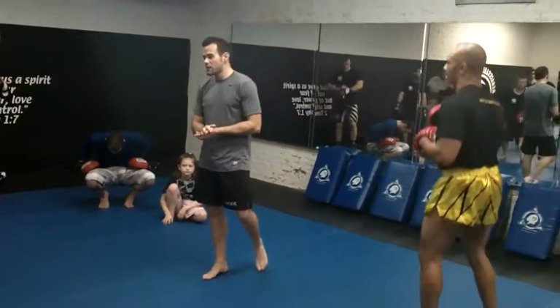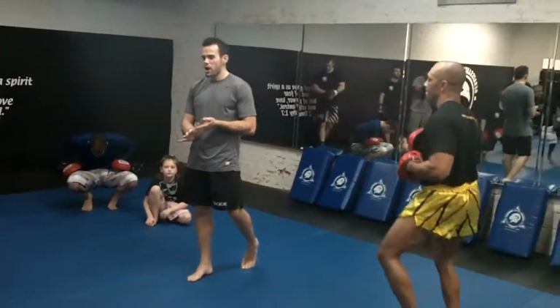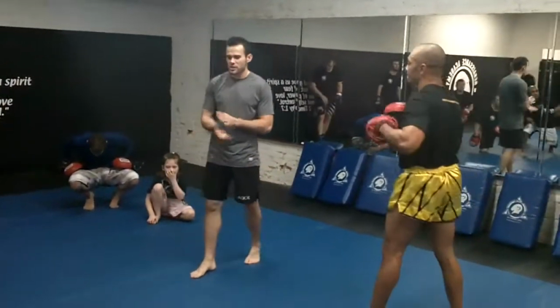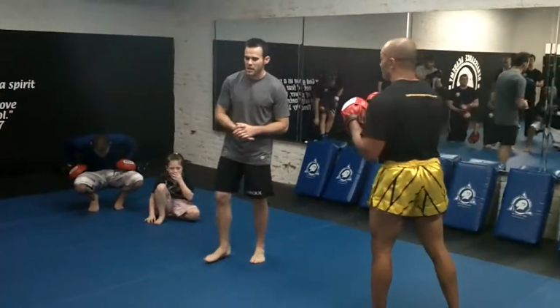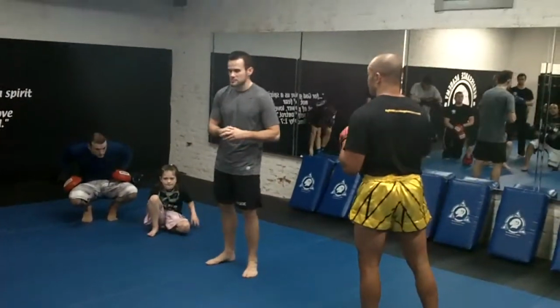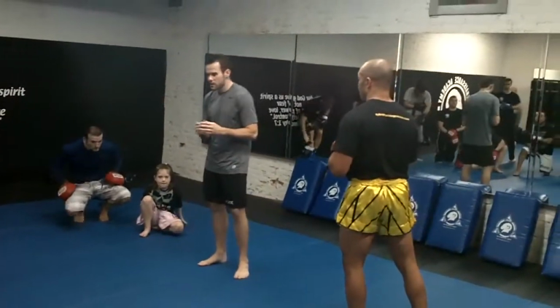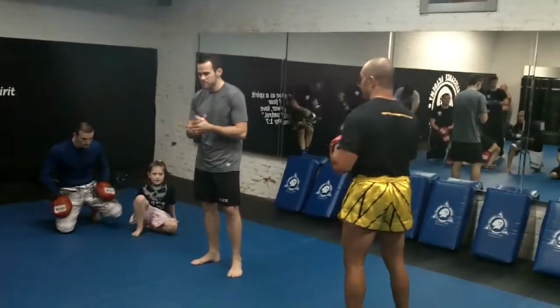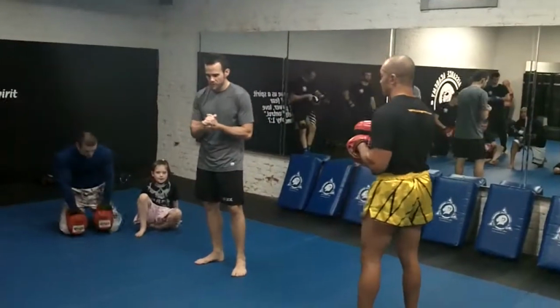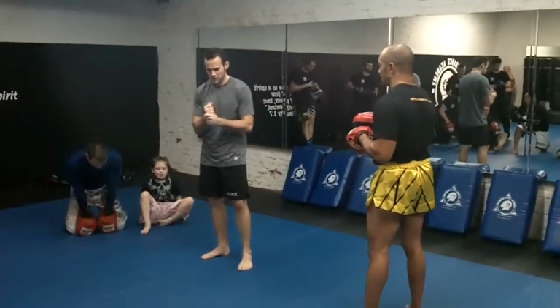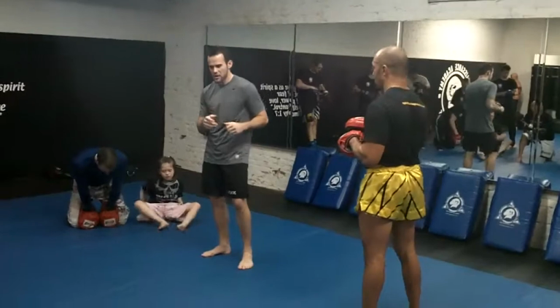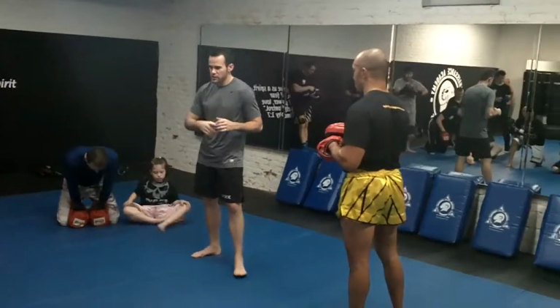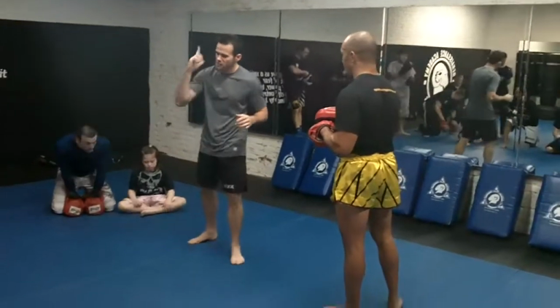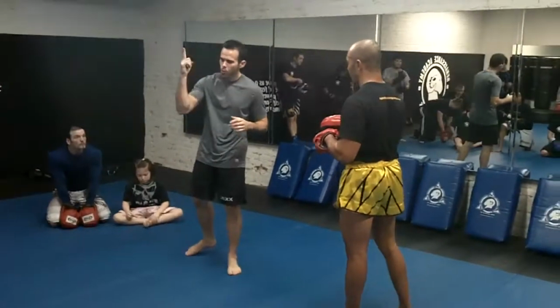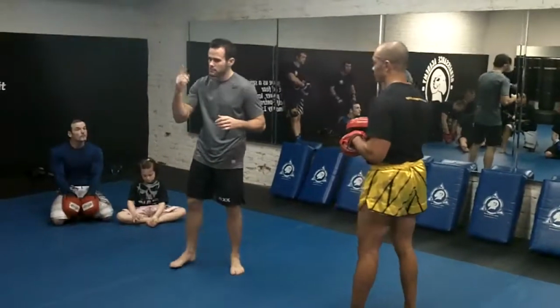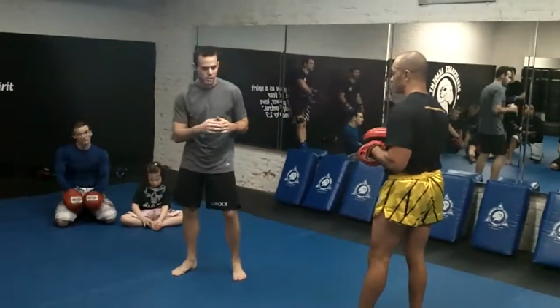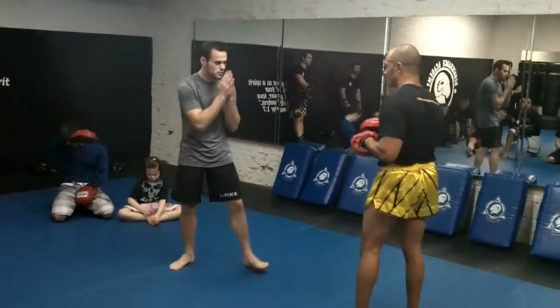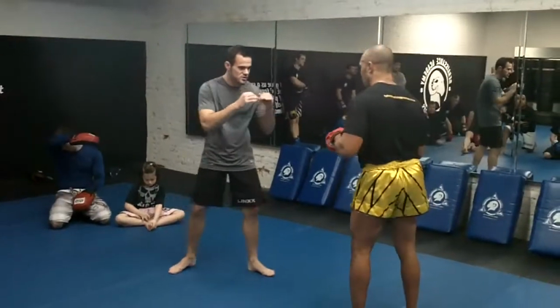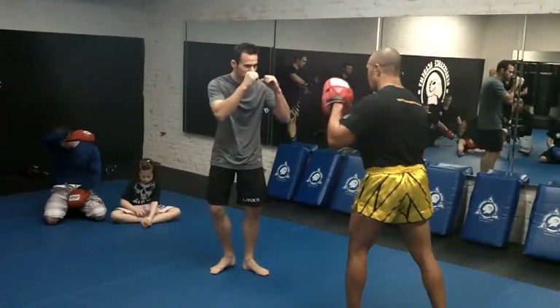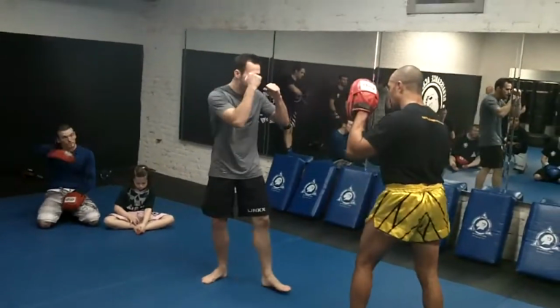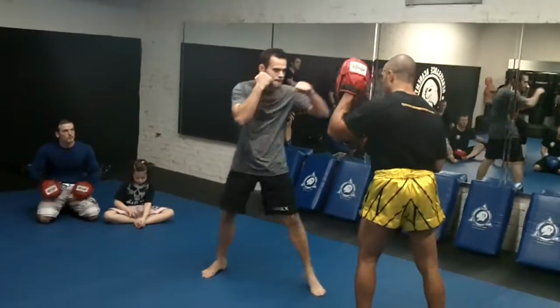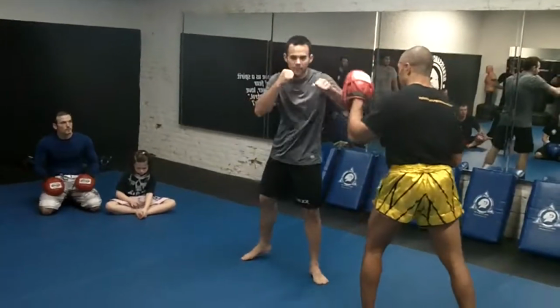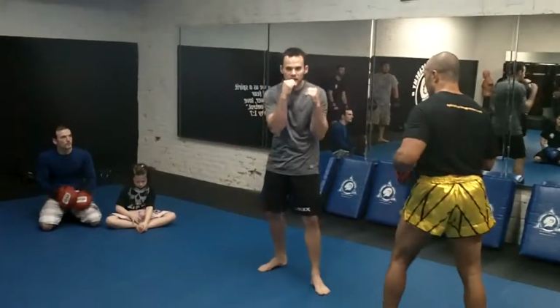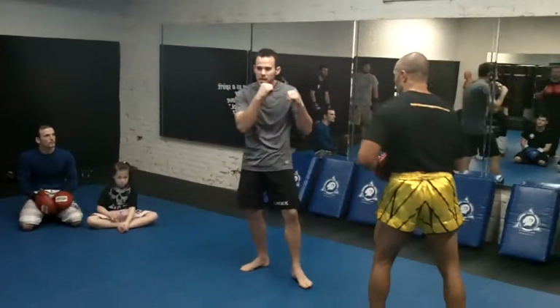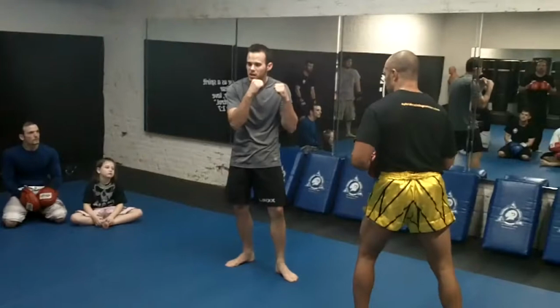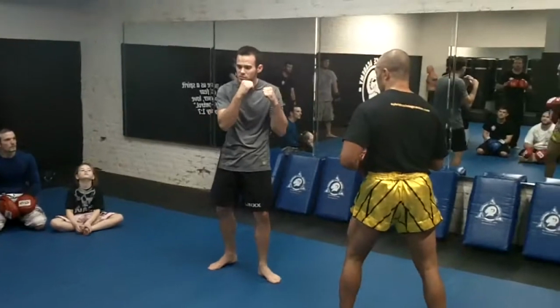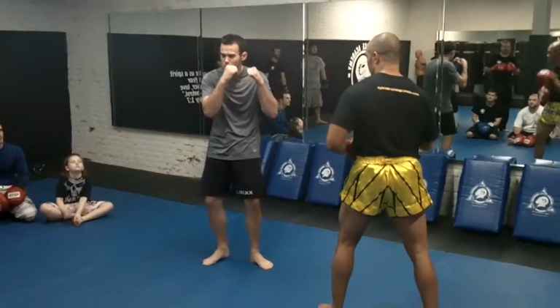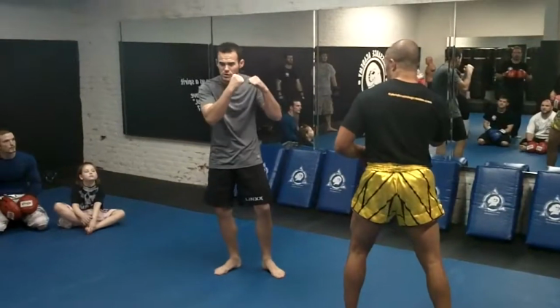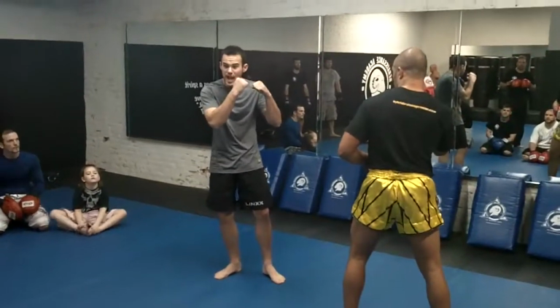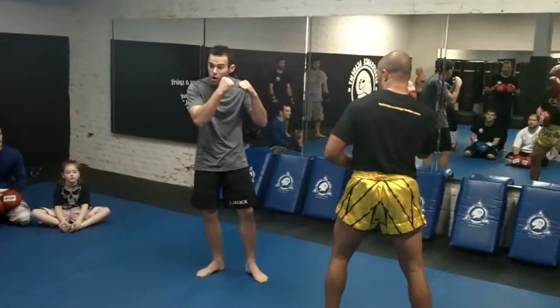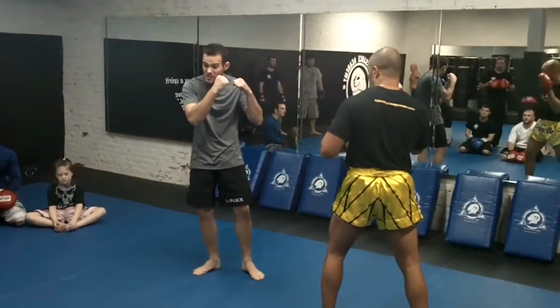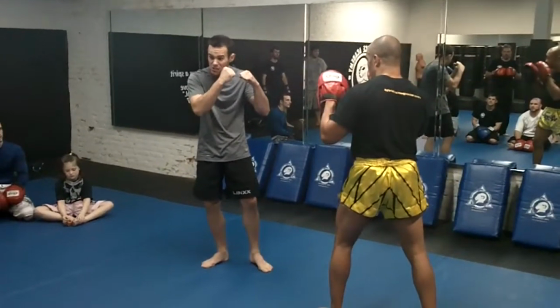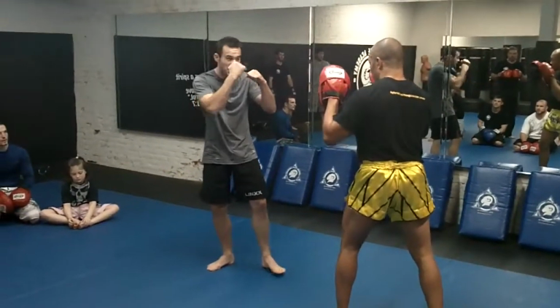Your partner is going to call out a couple of things. He calls out one, all you're going to do is a single jab. Anytime he calls out two, you're going to do a jab cross — left hand, right hand.